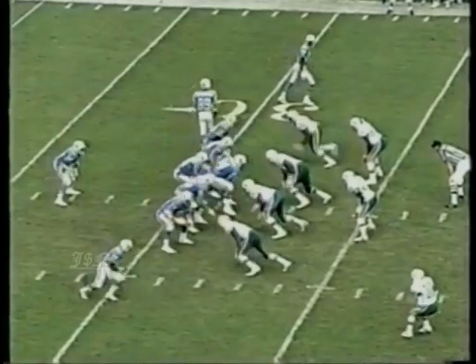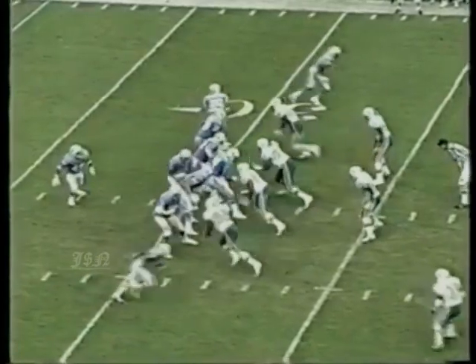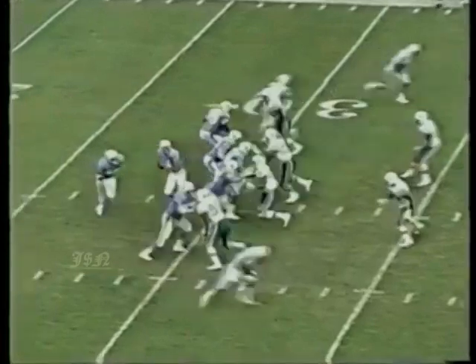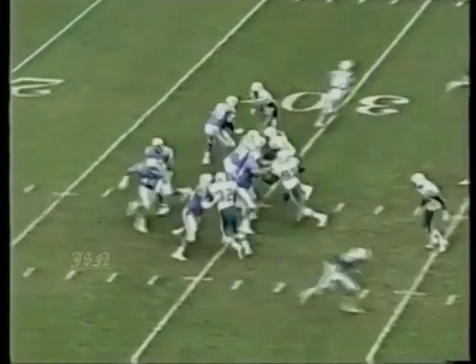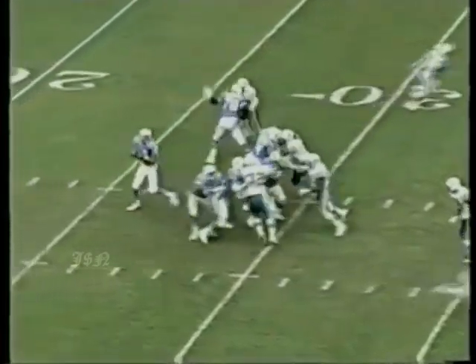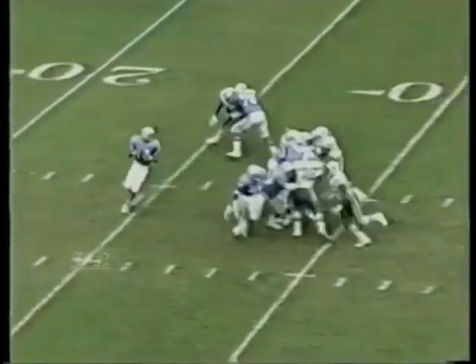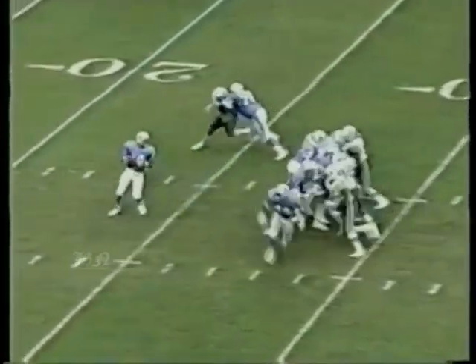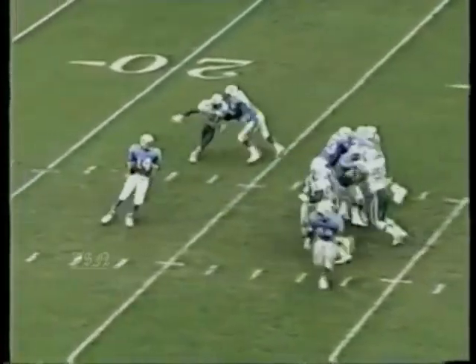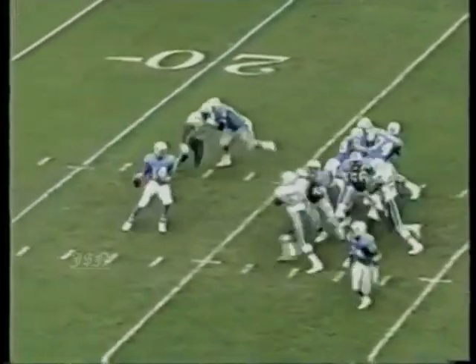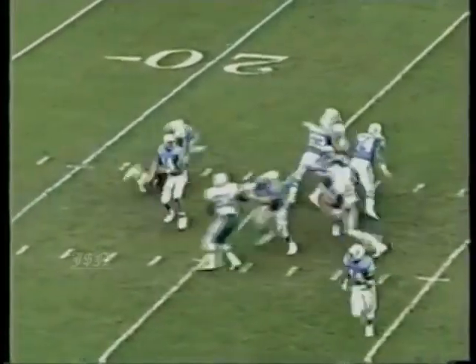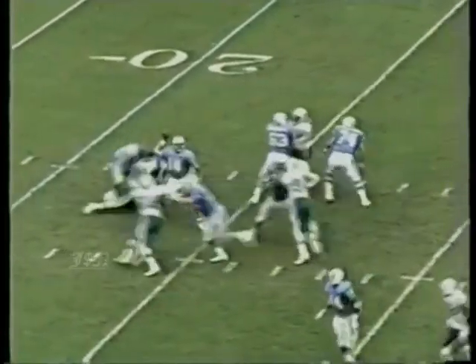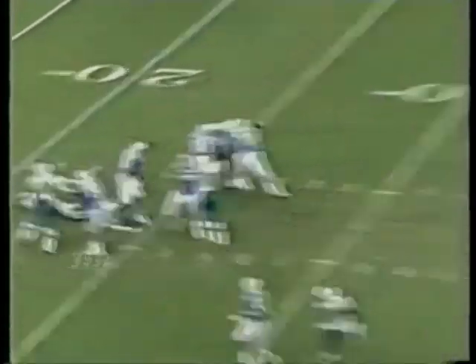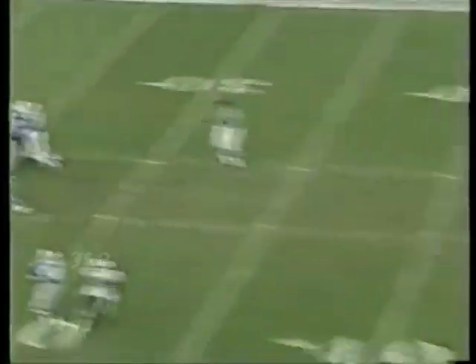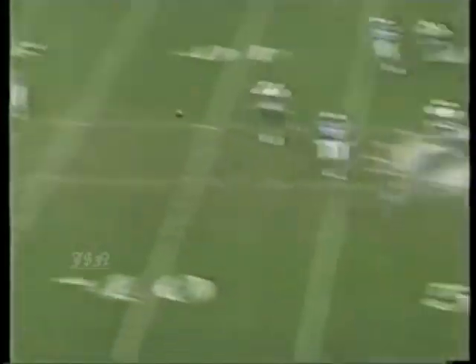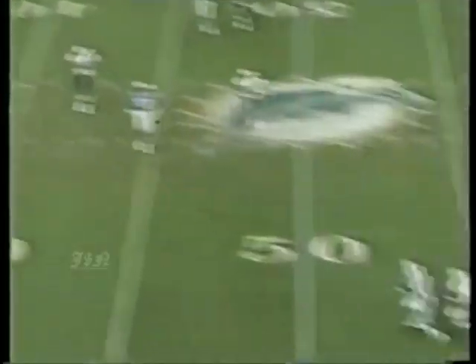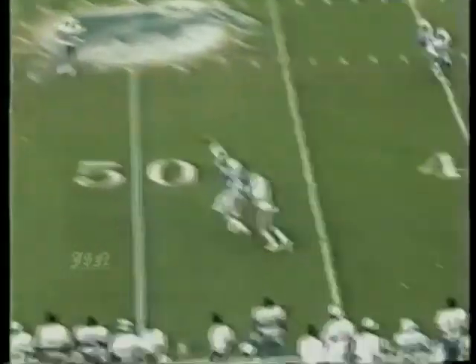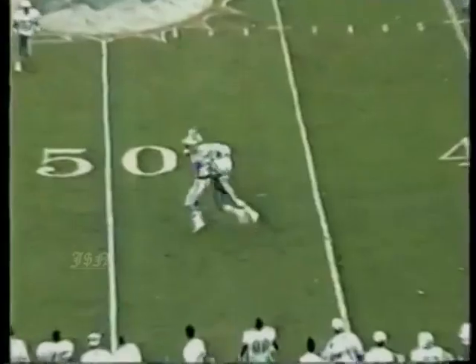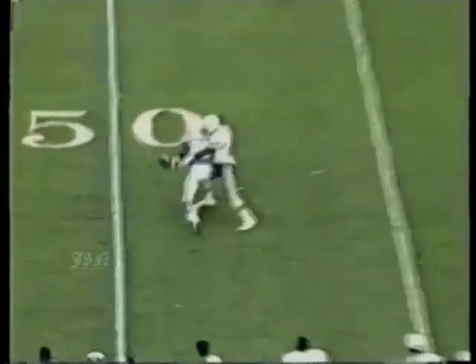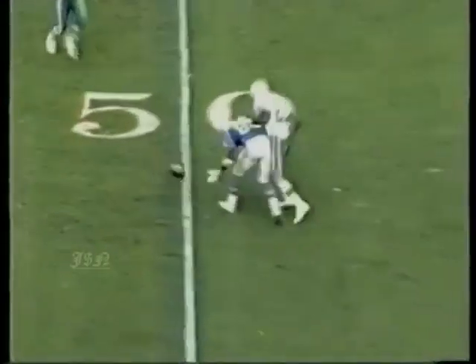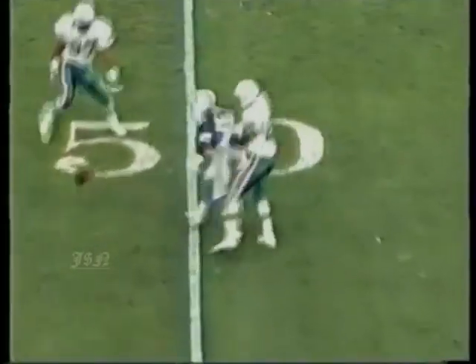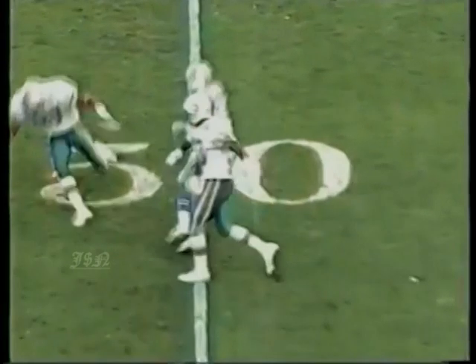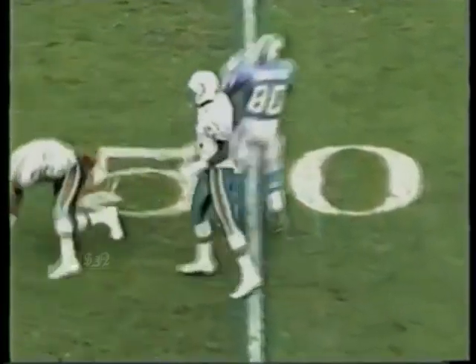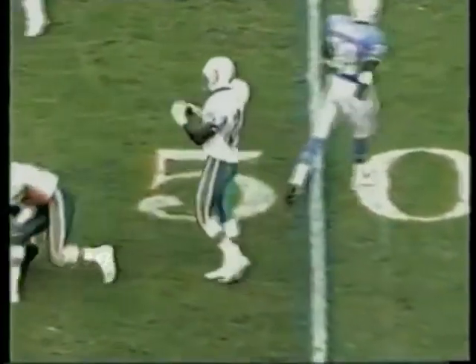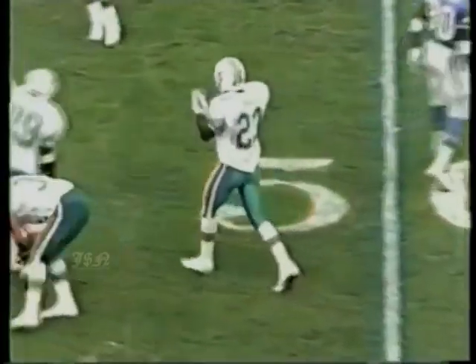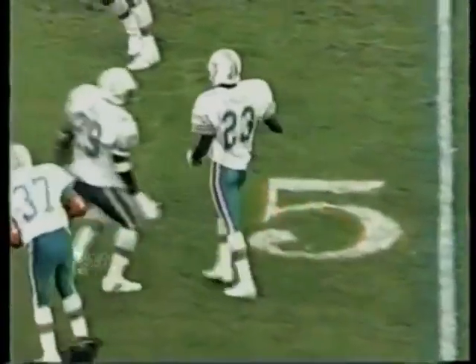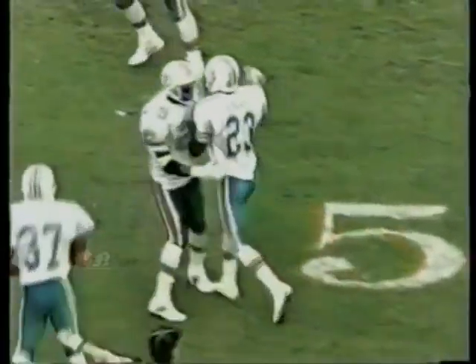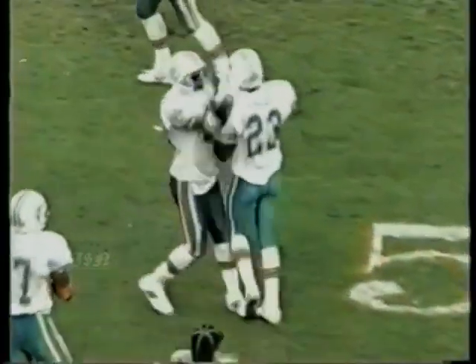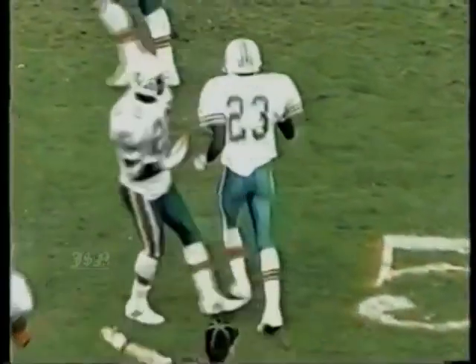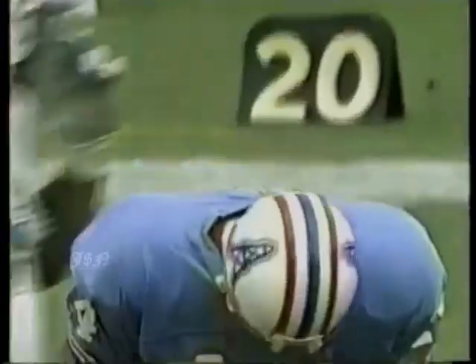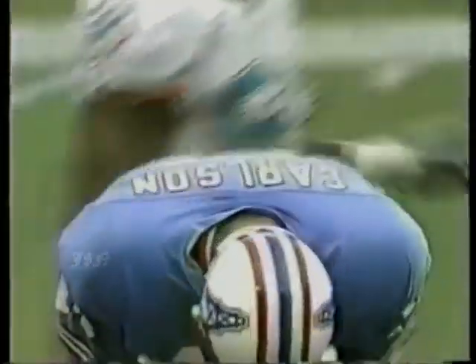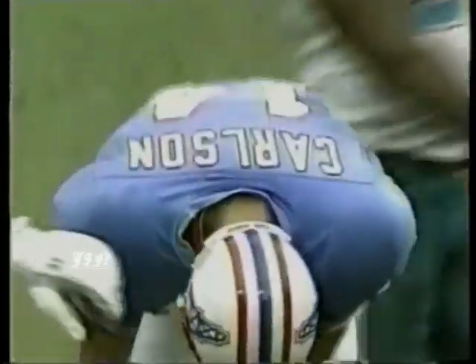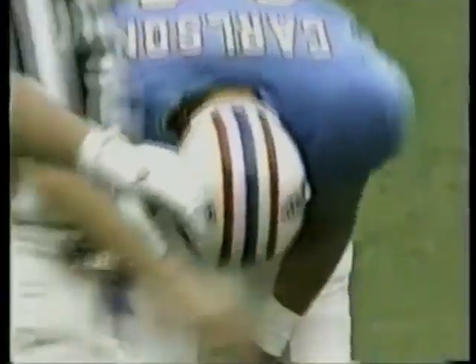Slaughter in motion. Carson getting the protection and it's broken up.